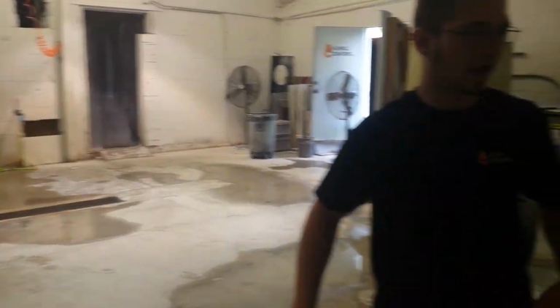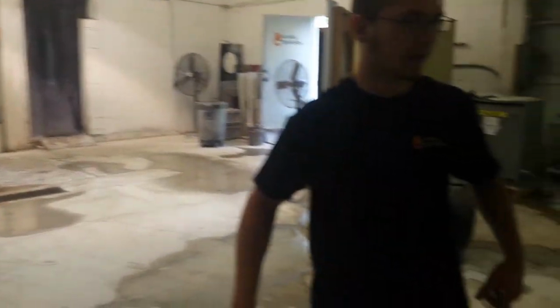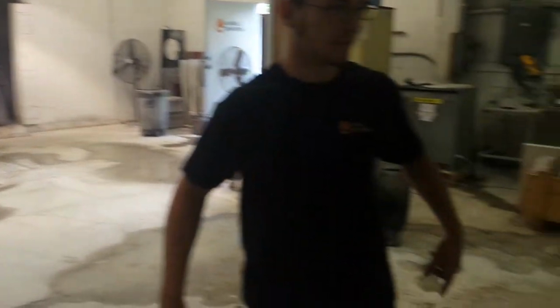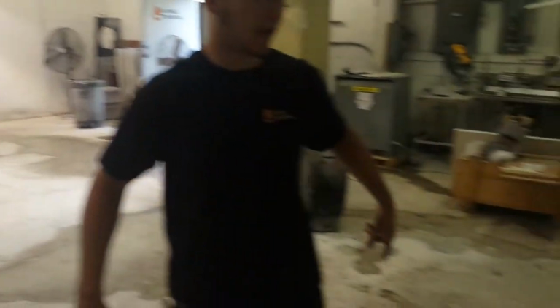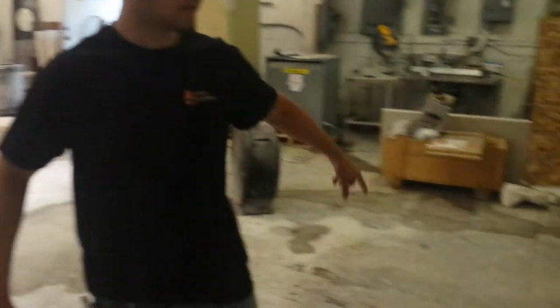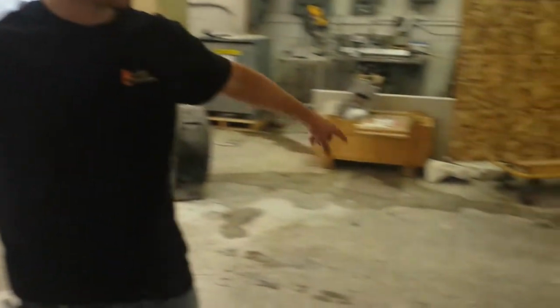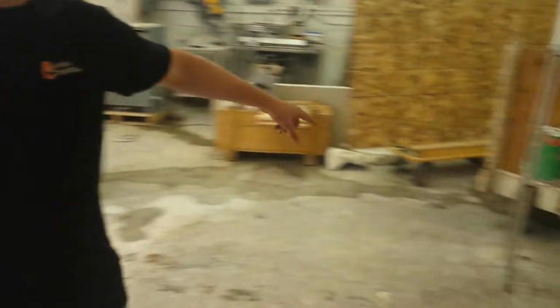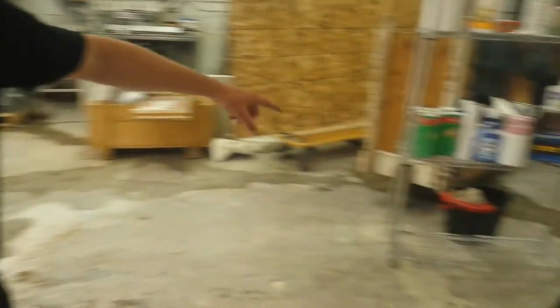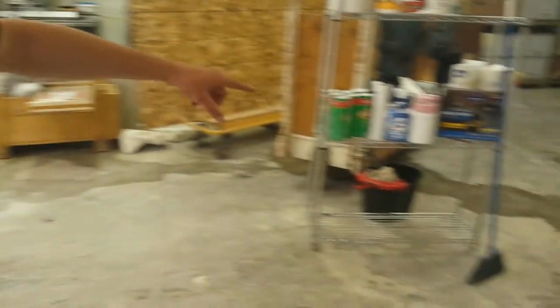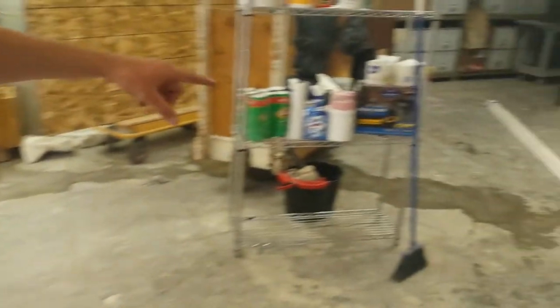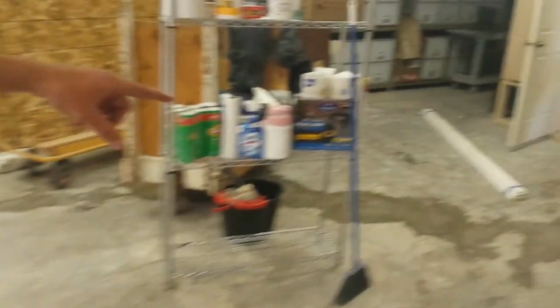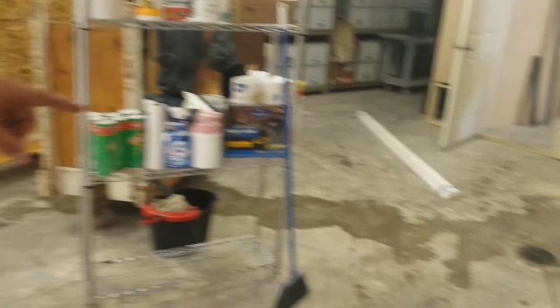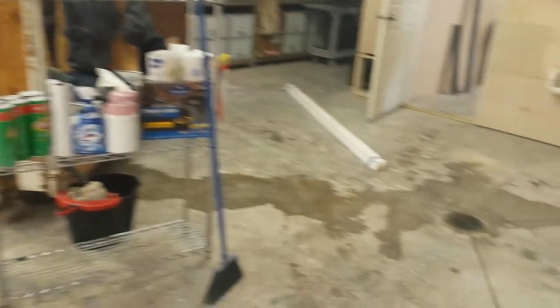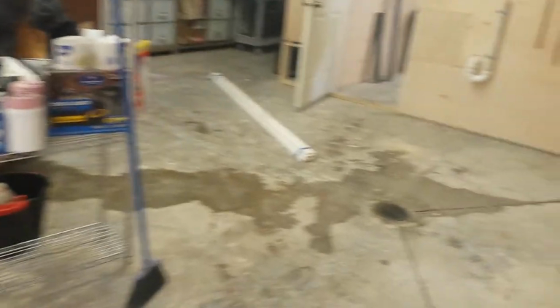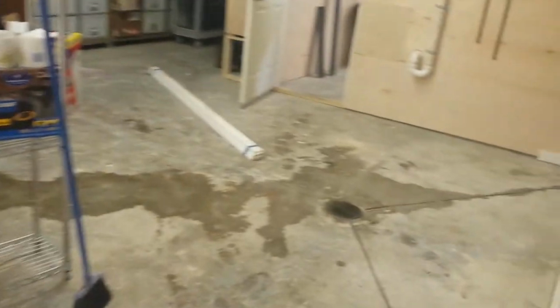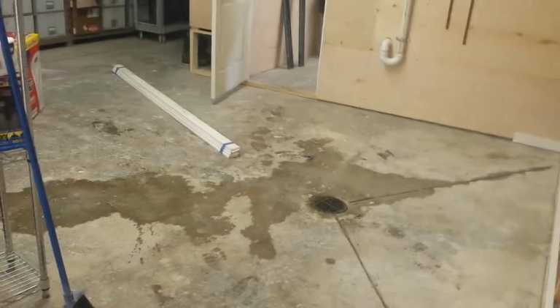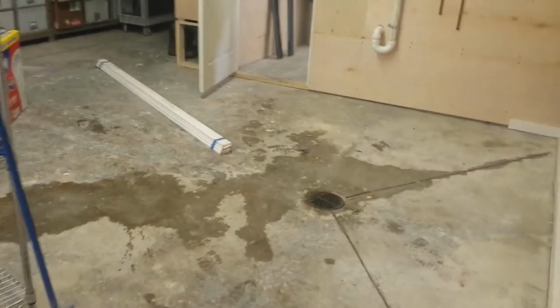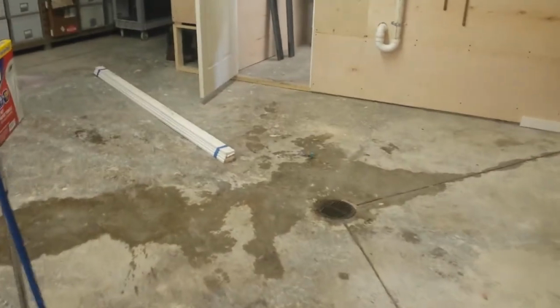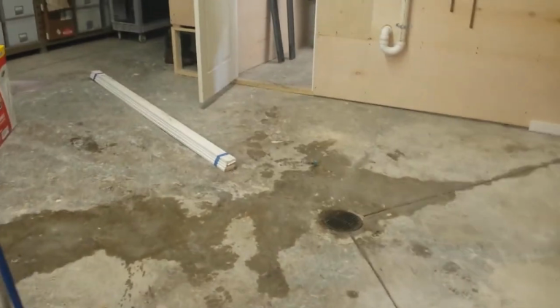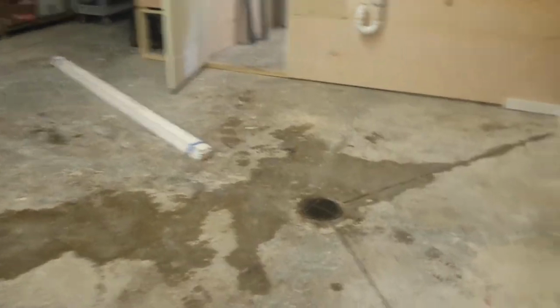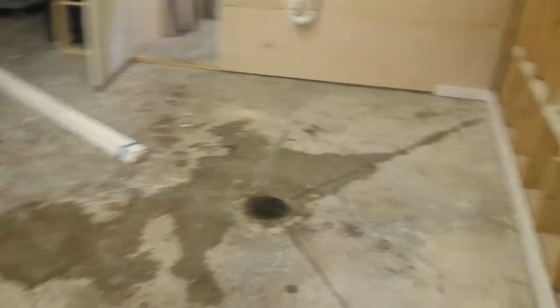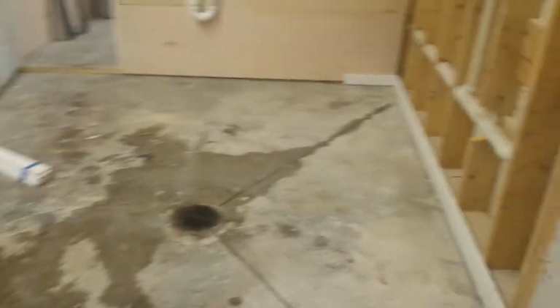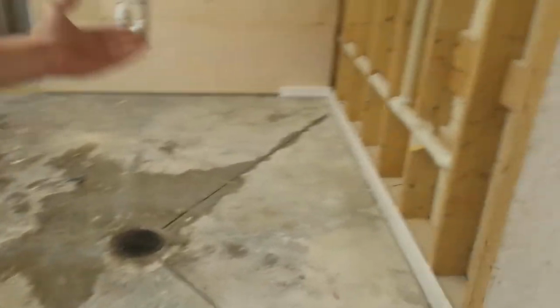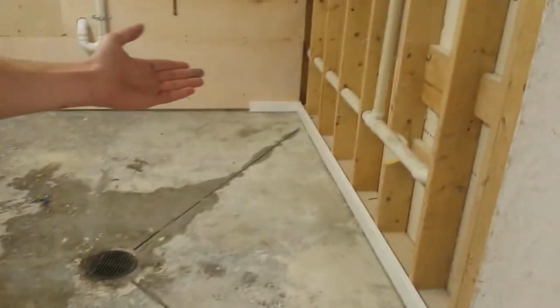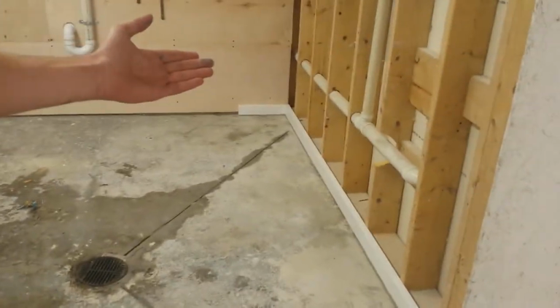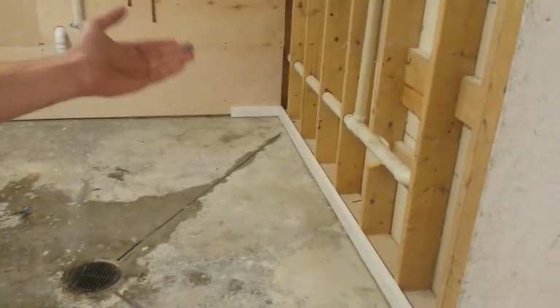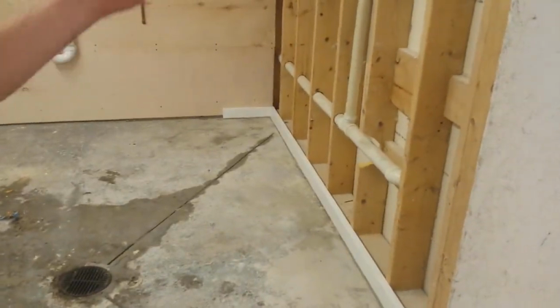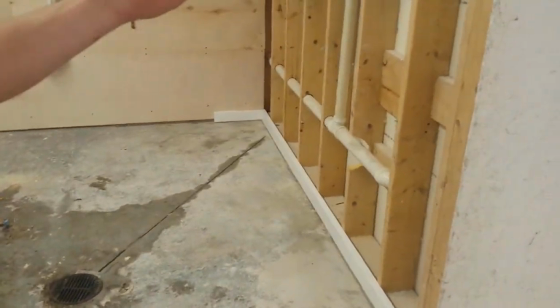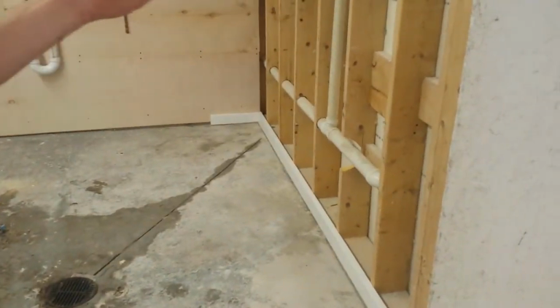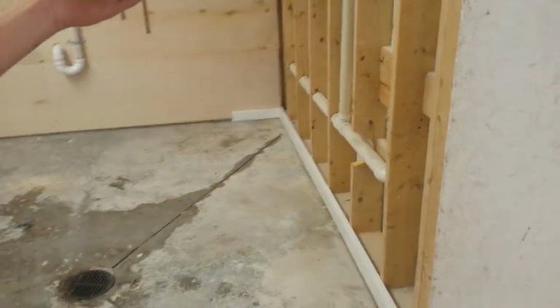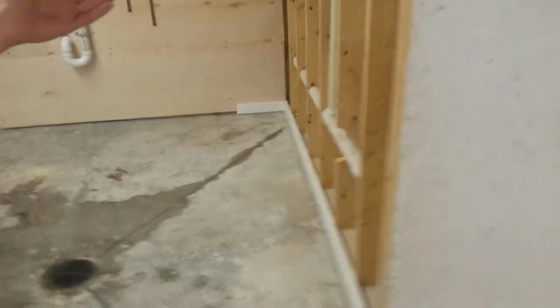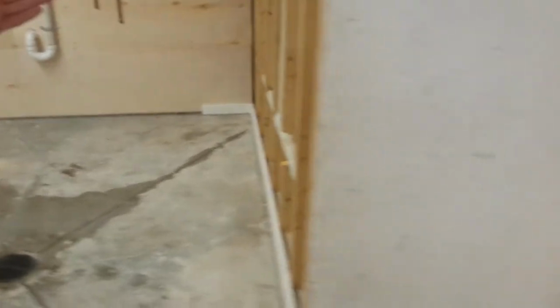It comes down by this drain and kind of comes in from underneath this wall. On the other side of that wall is our bathroom.